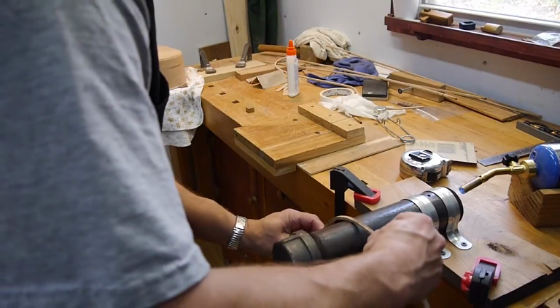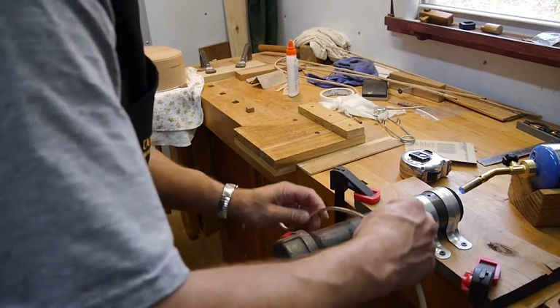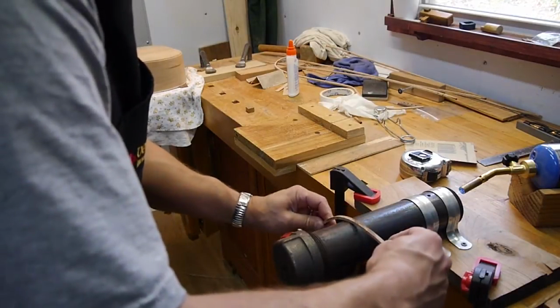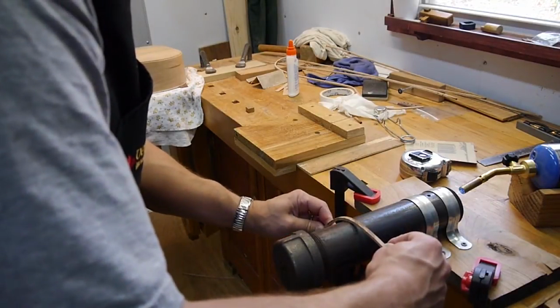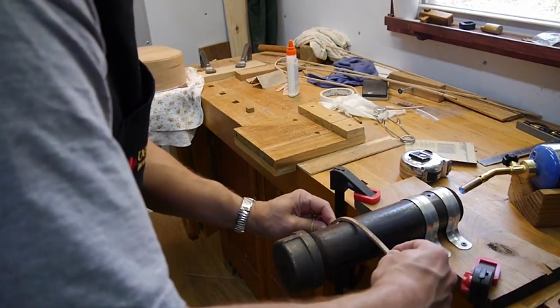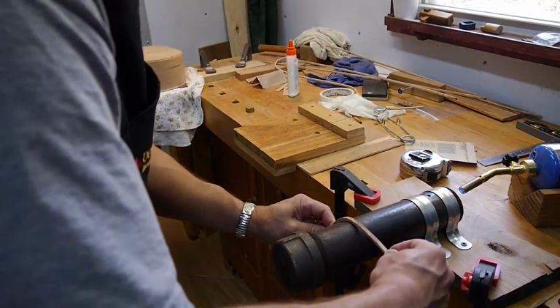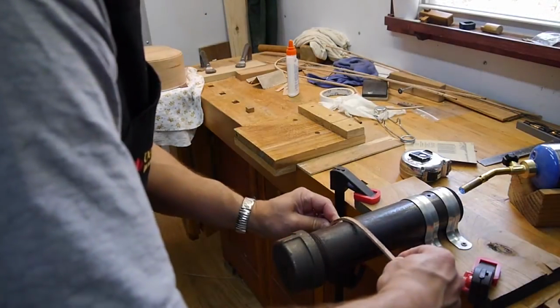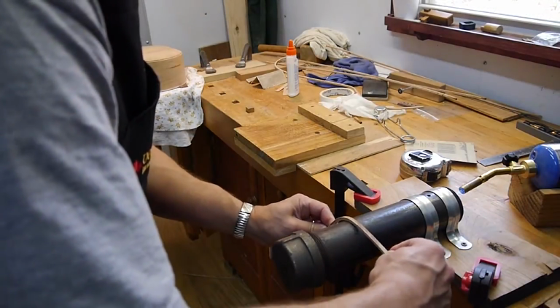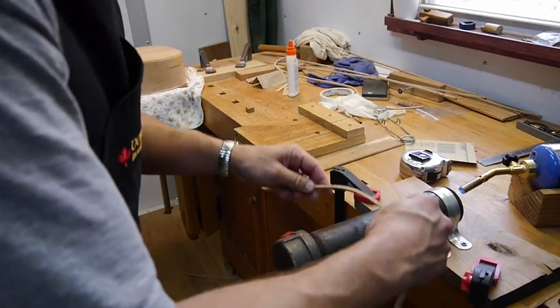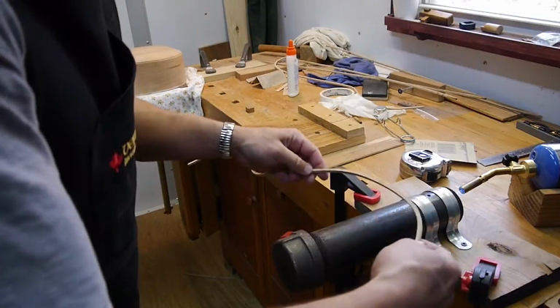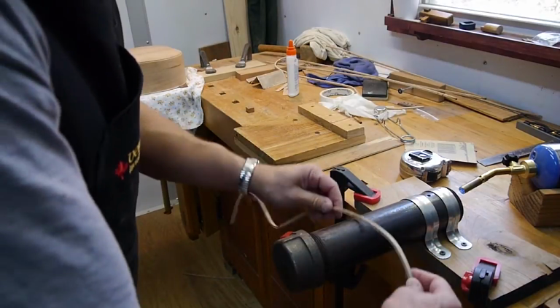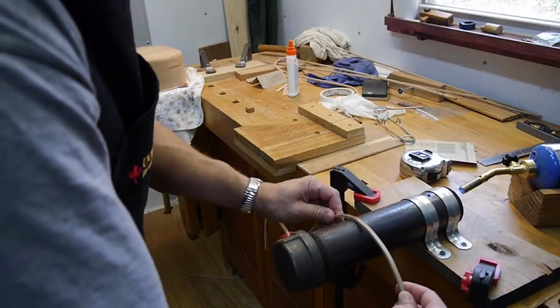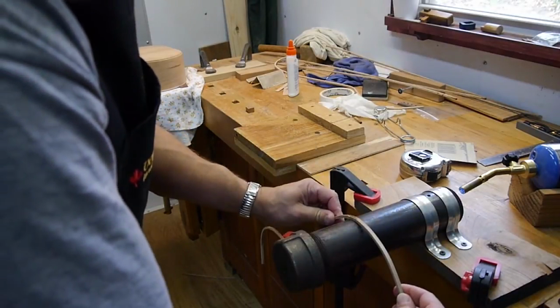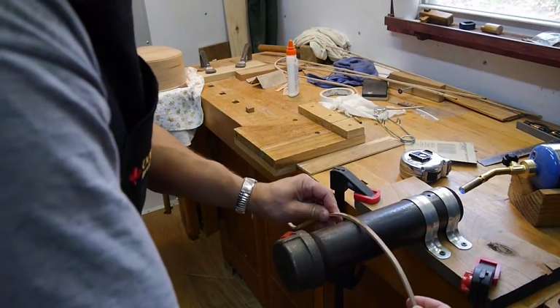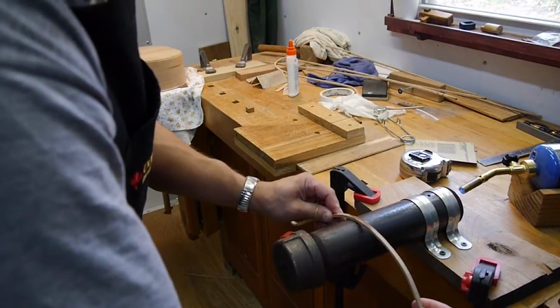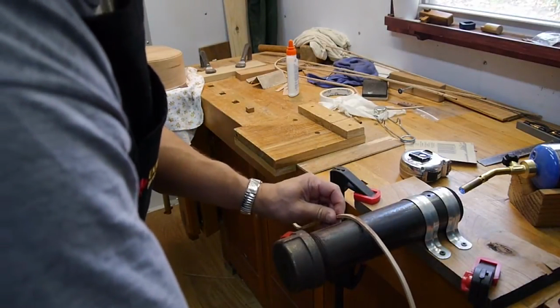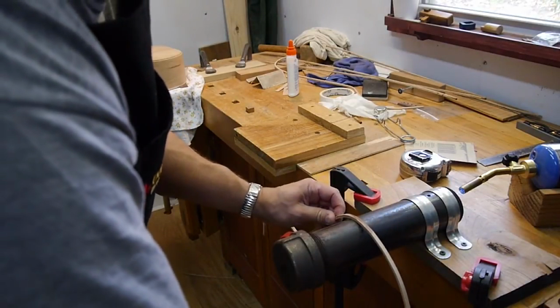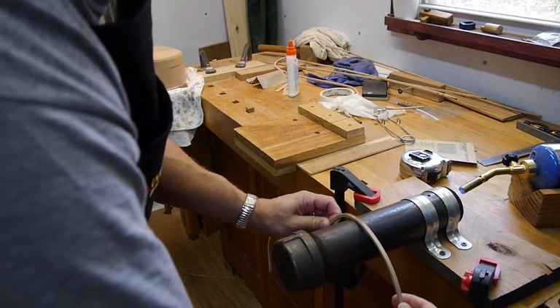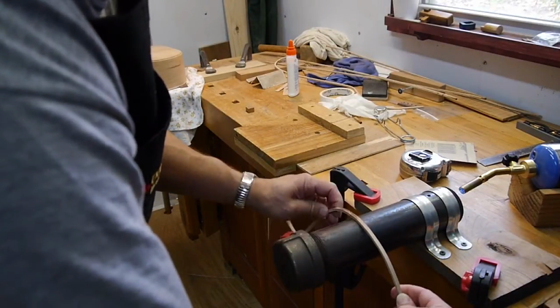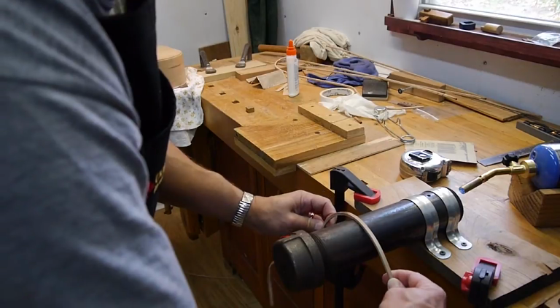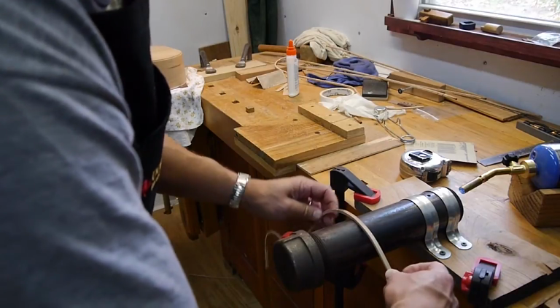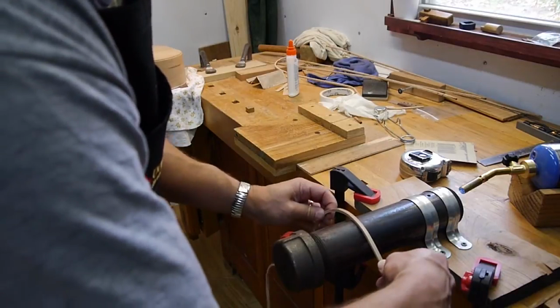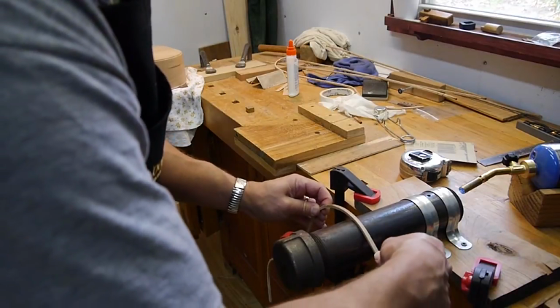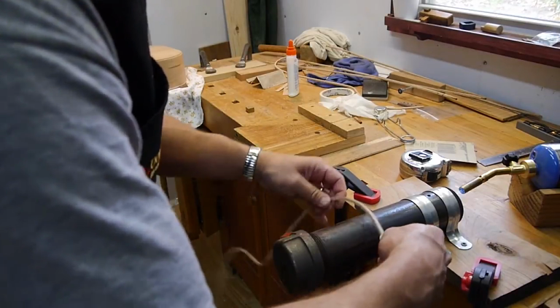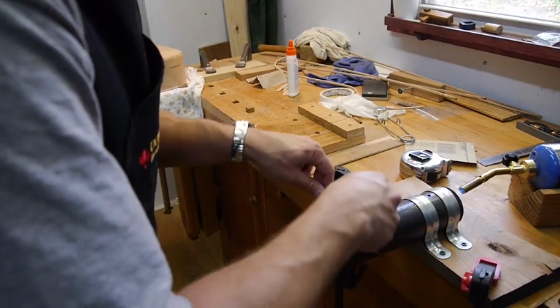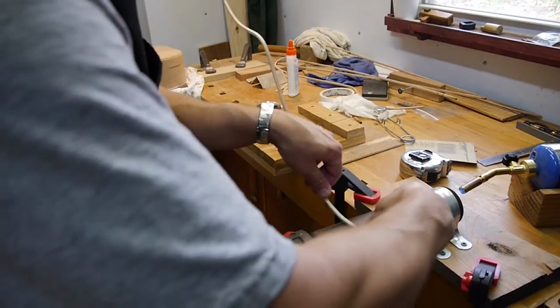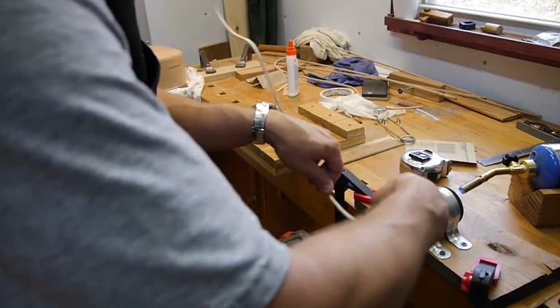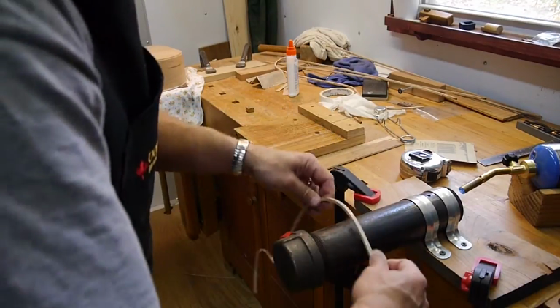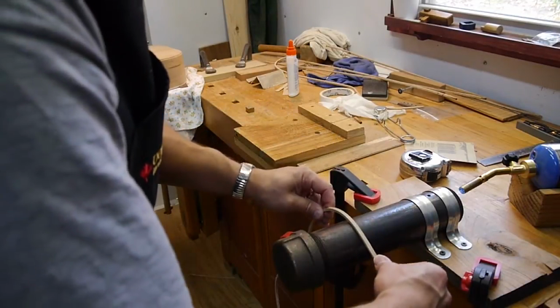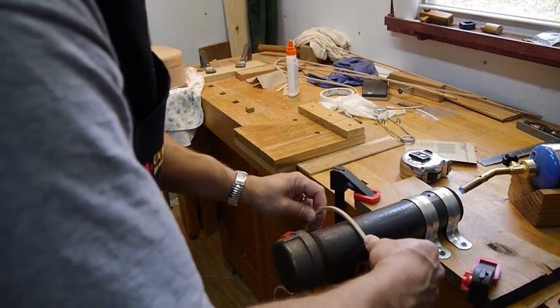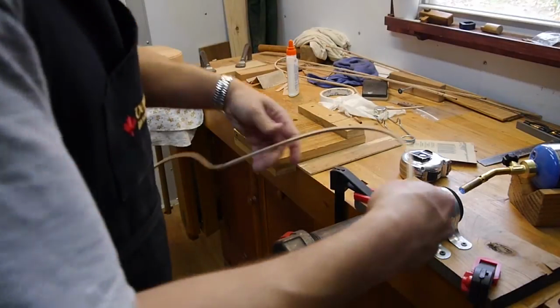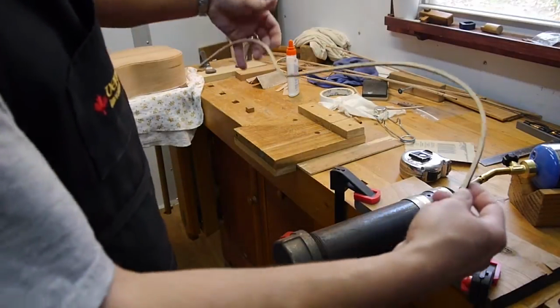This is actually the same way that you bend the sides, except on the sides you don't have a guitar to try to fit it on — you're just matching it up to a template.